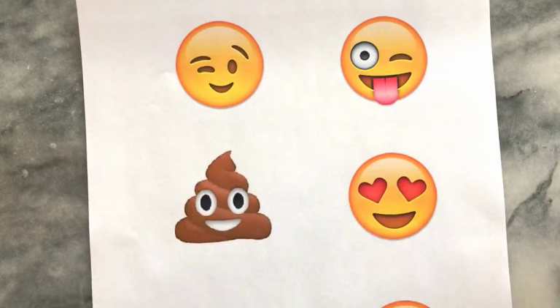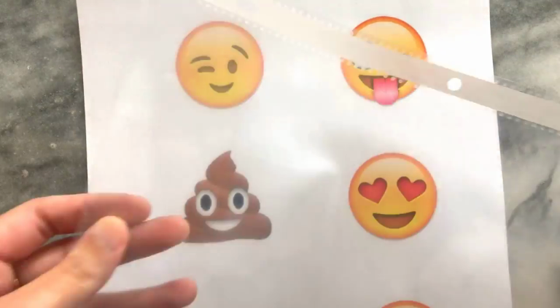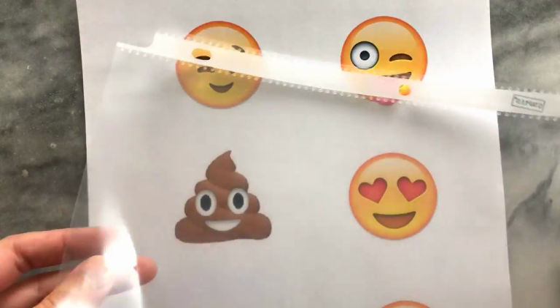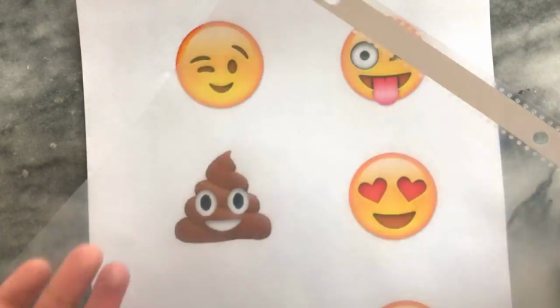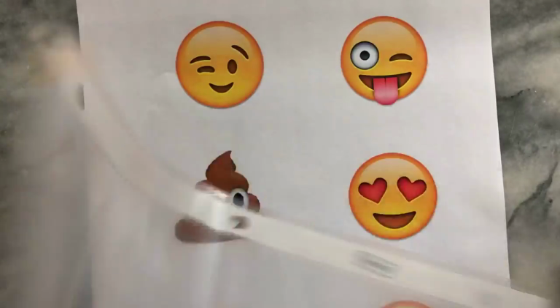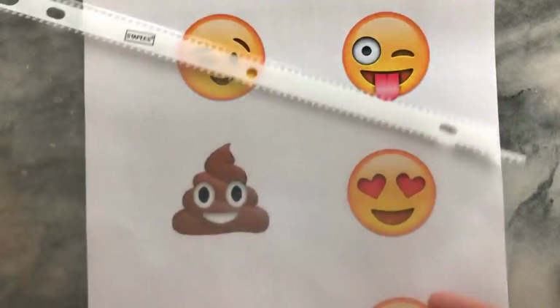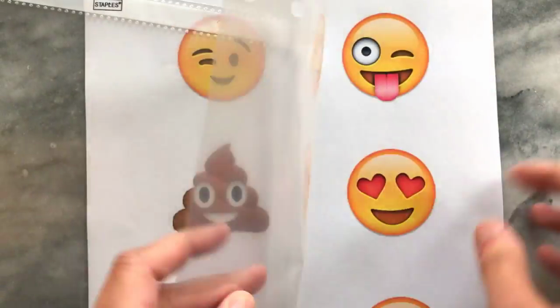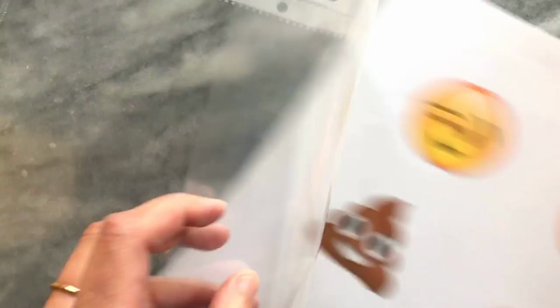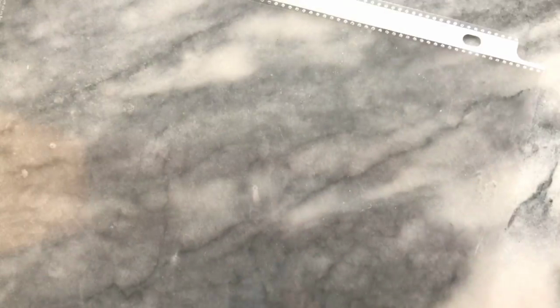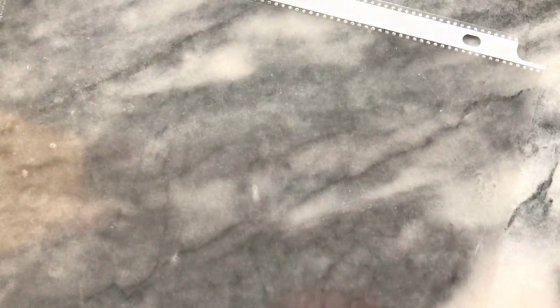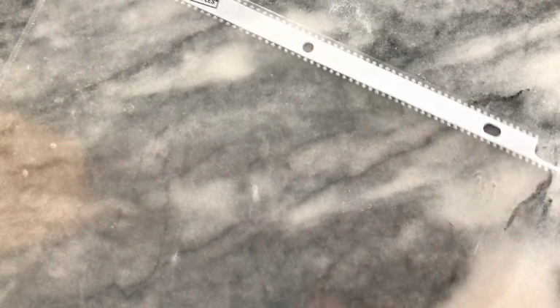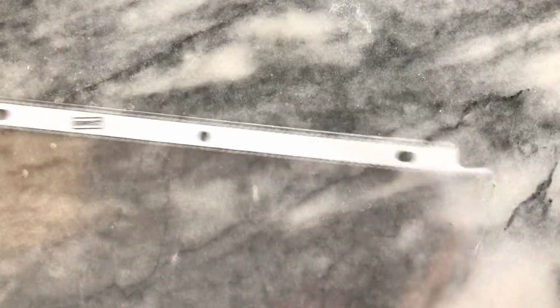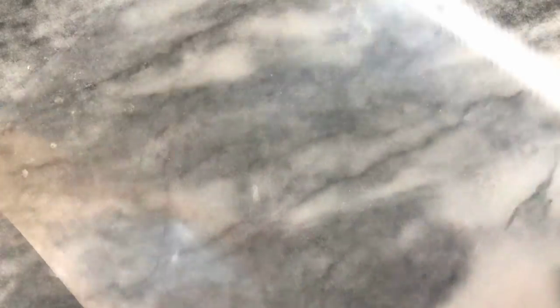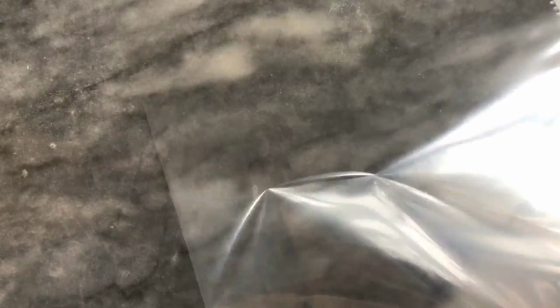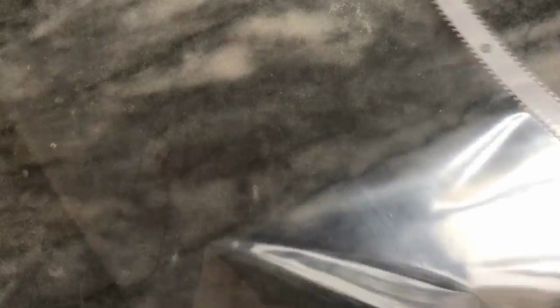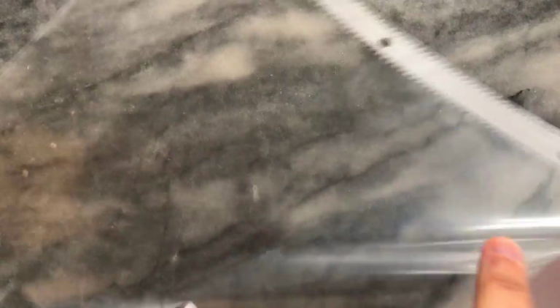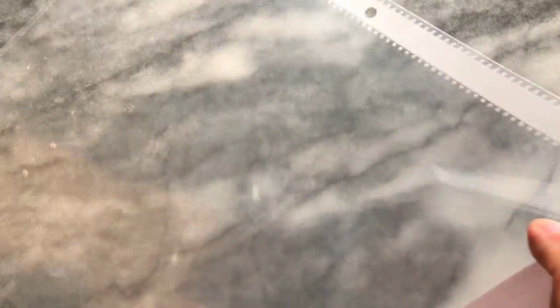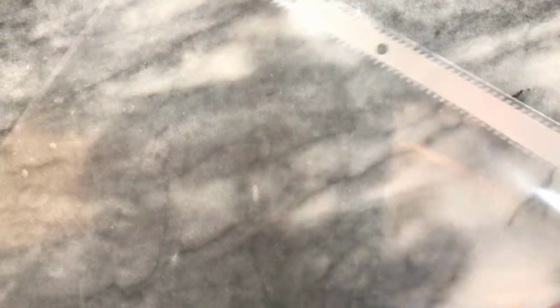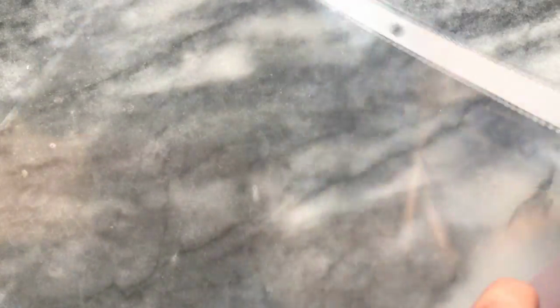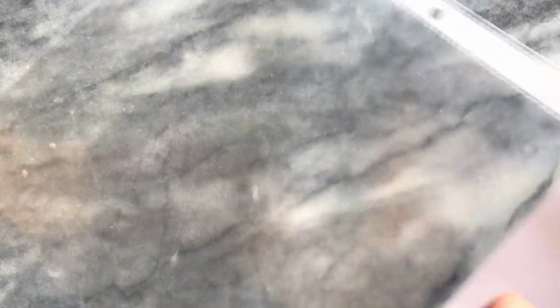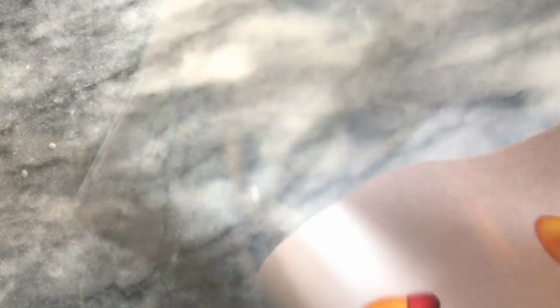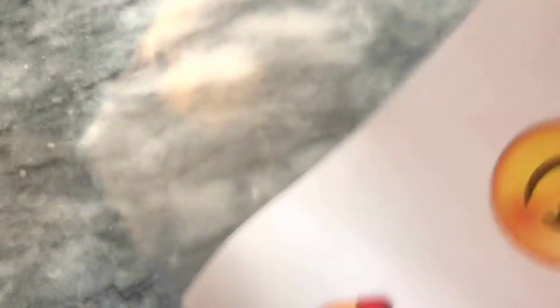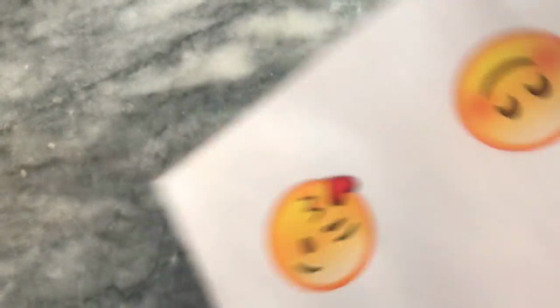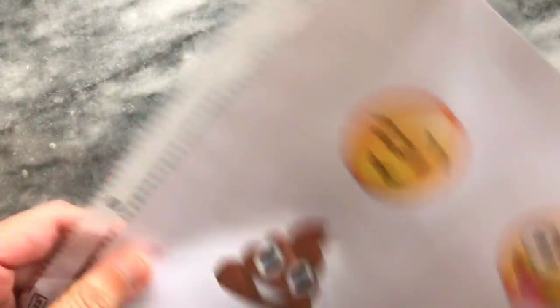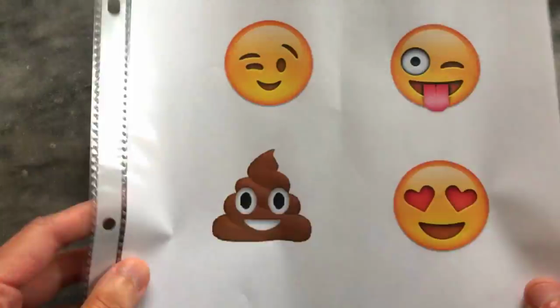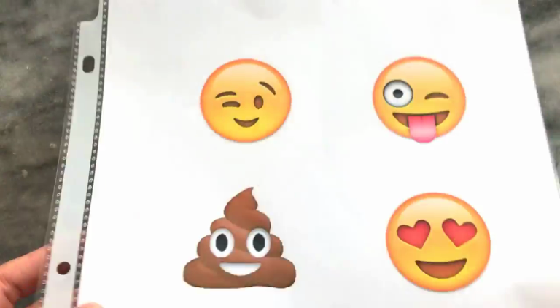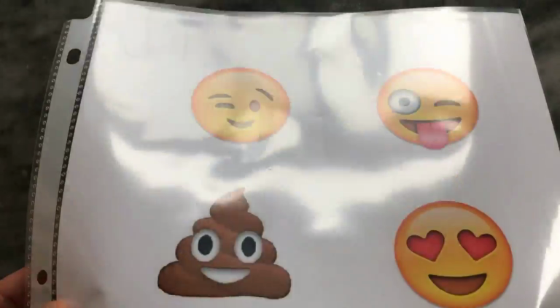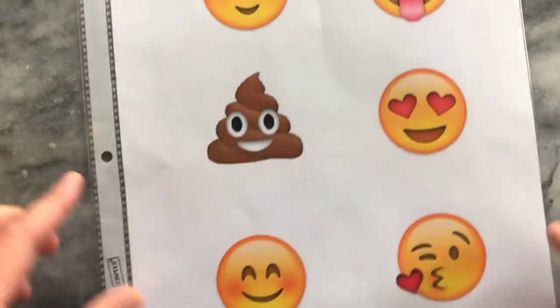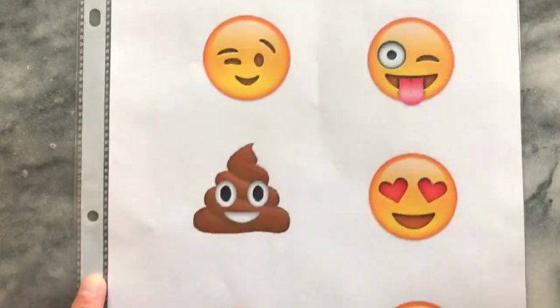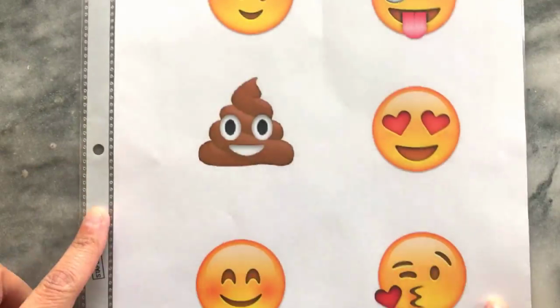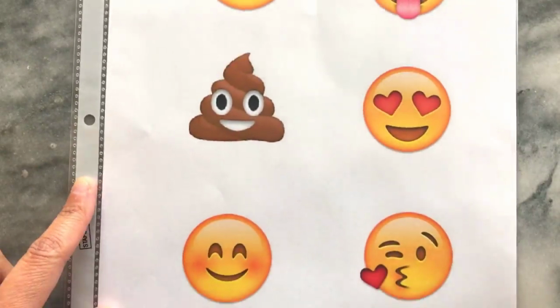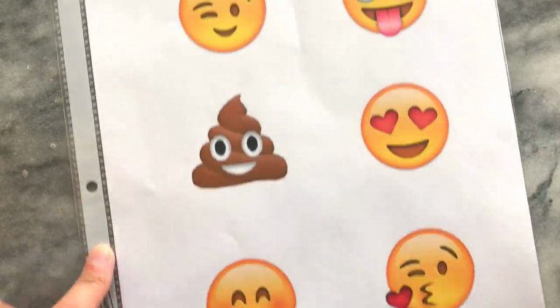I started by printing out my emojis. They're around 2 inches diameter, which is a good size for cupcakes. I then slipped it into a plastic document holder.